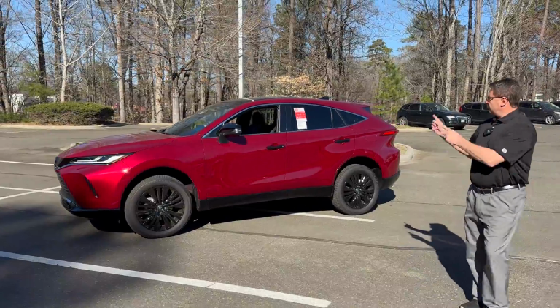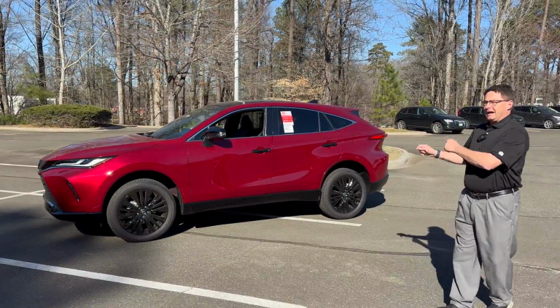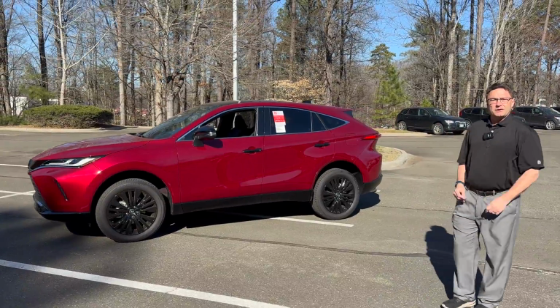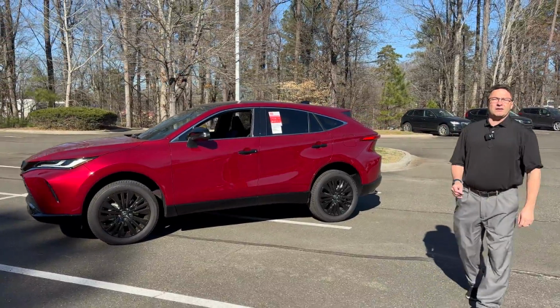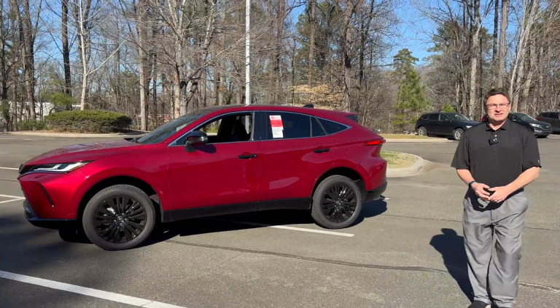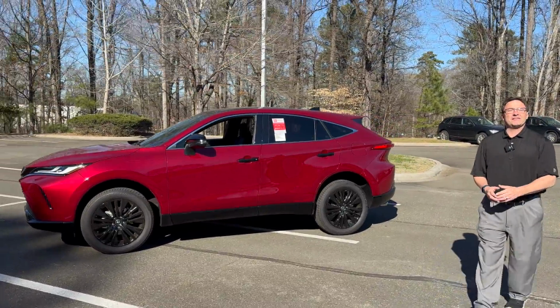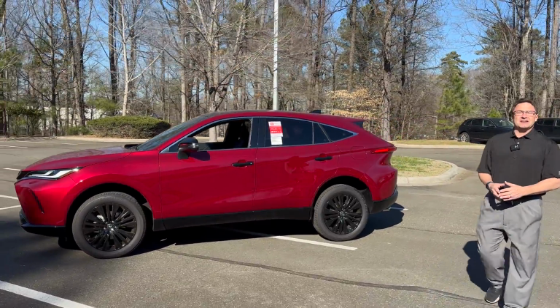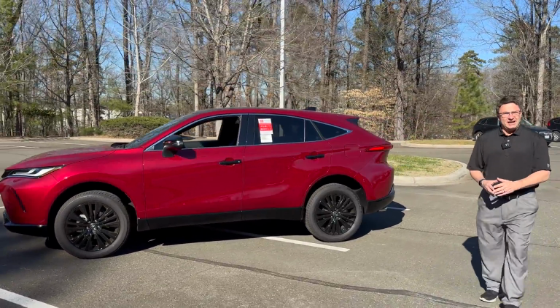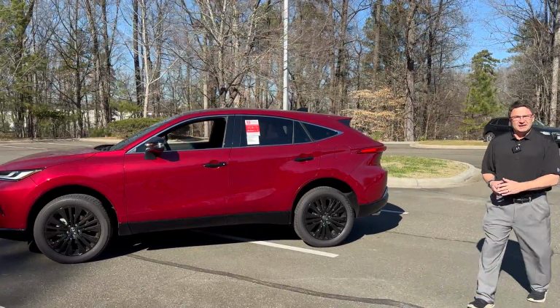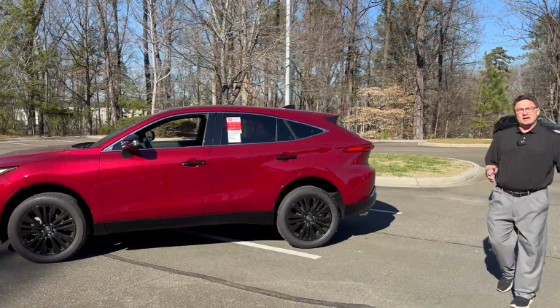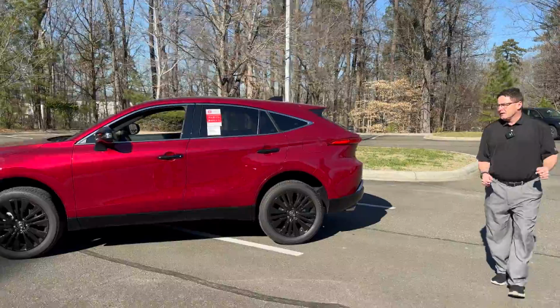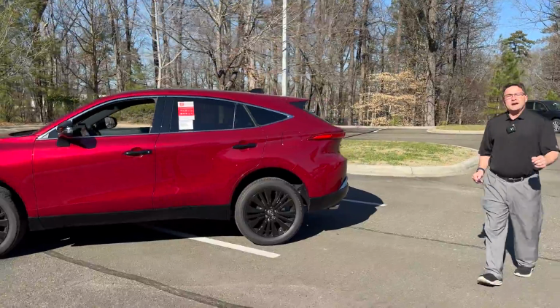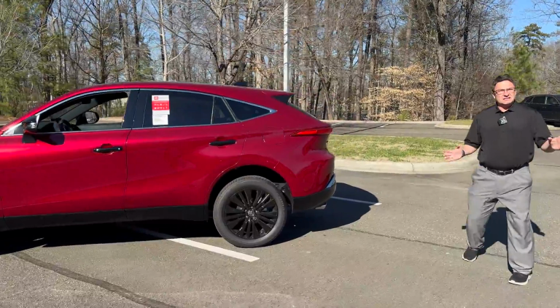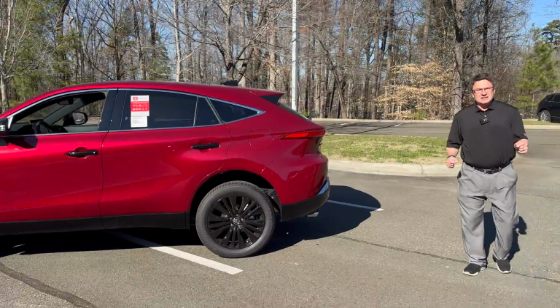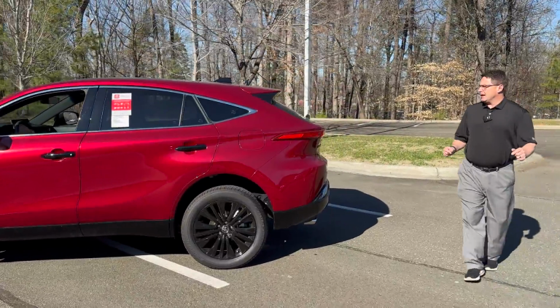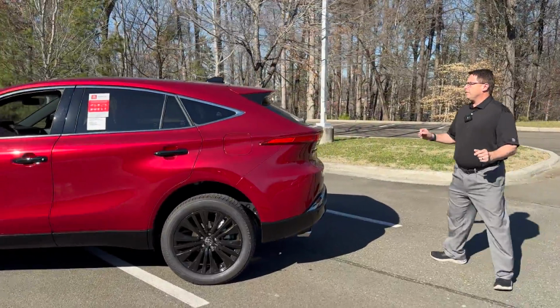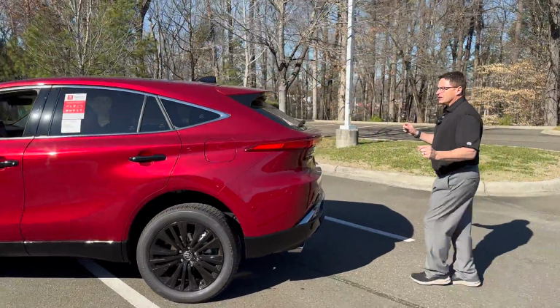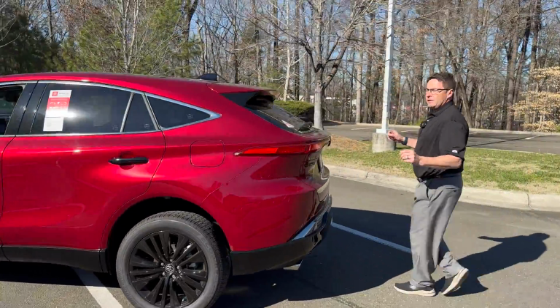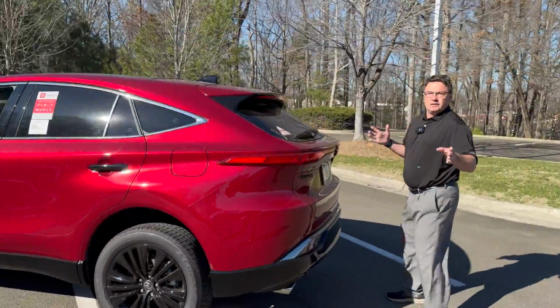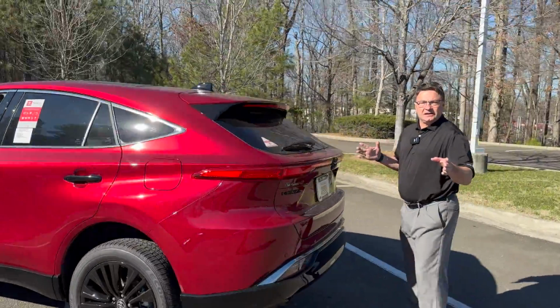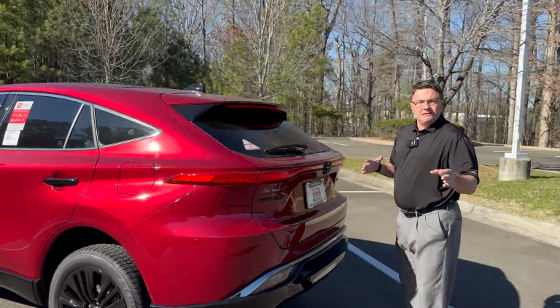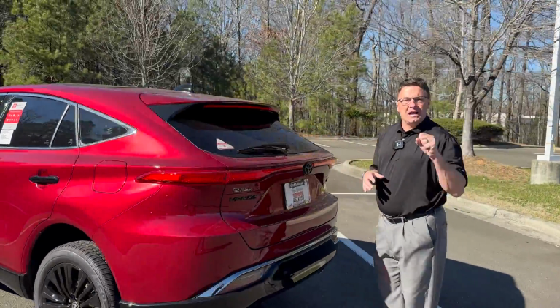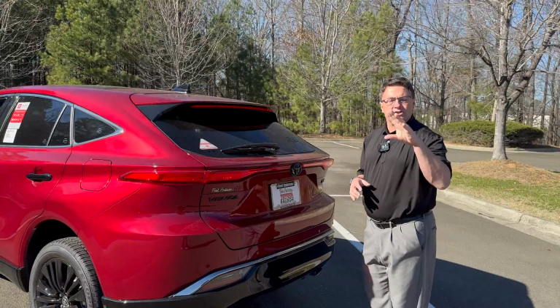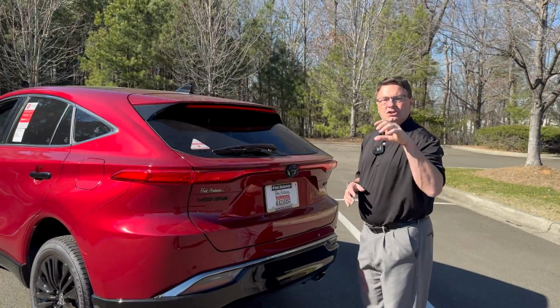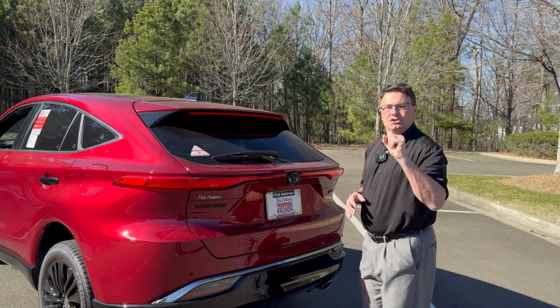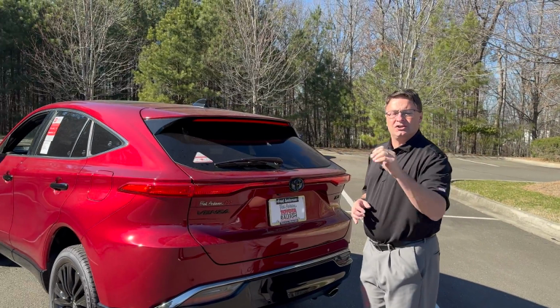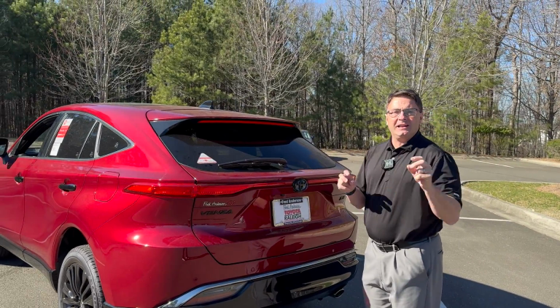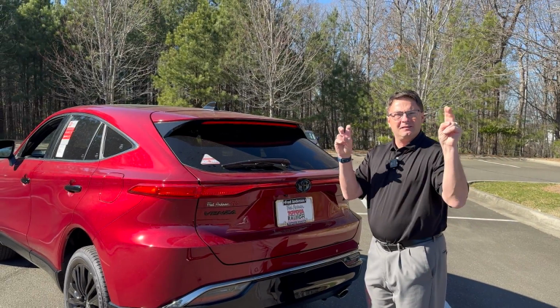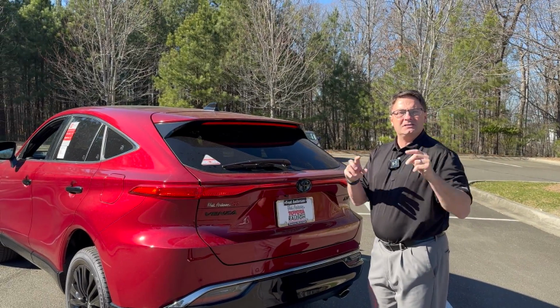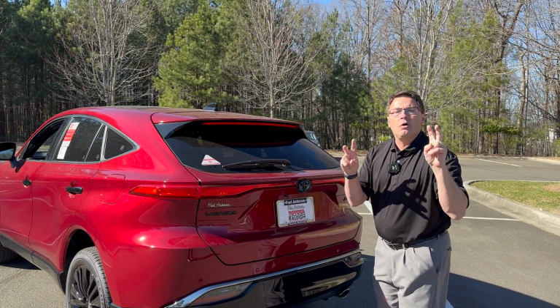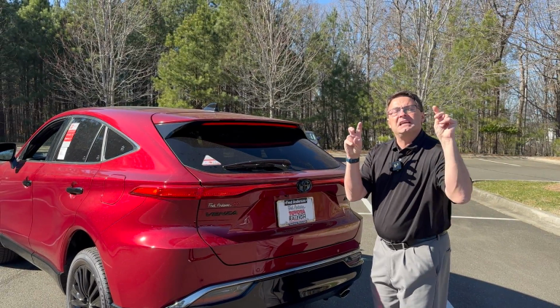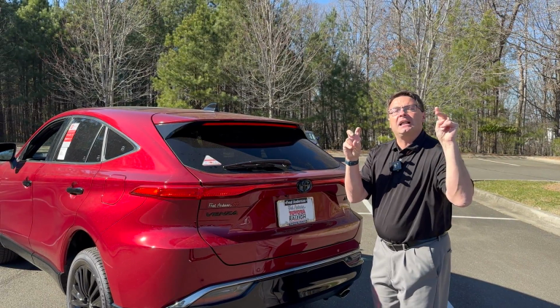Like on this '24 Toyota Venza Nightshade. Let me show you. What it does is it will flash the third brake light four times. Pulse Technology.